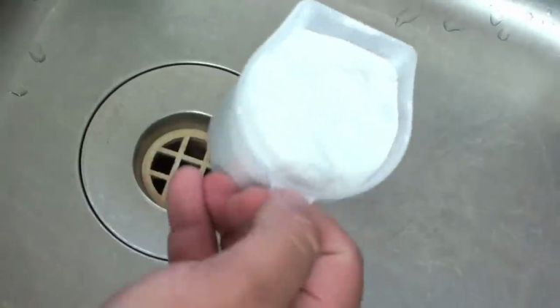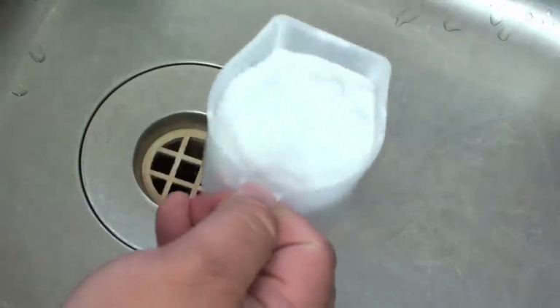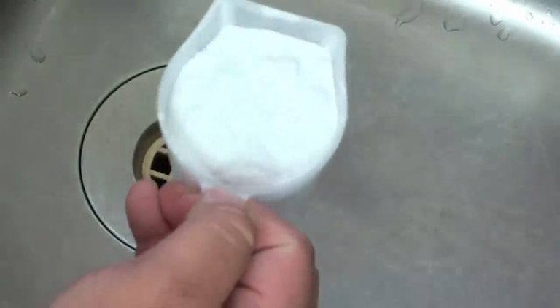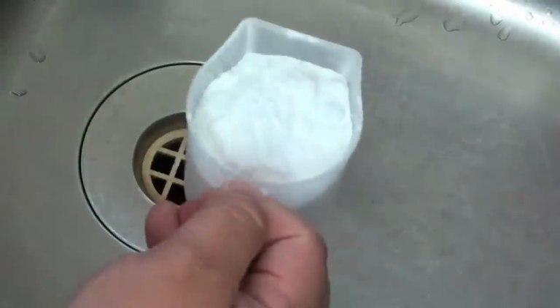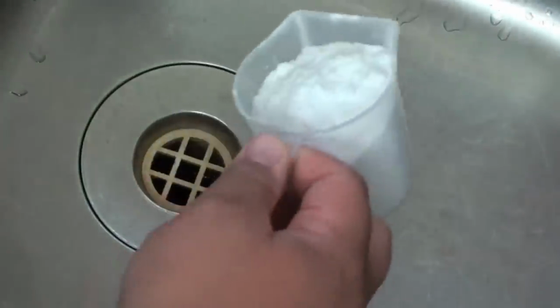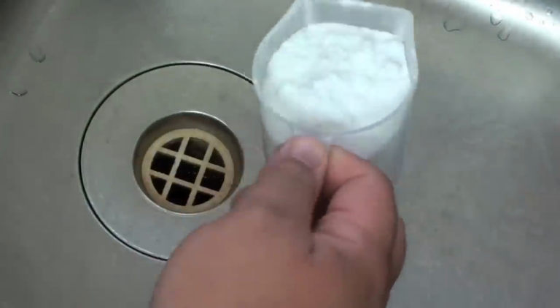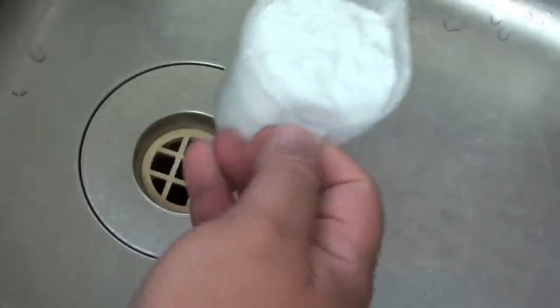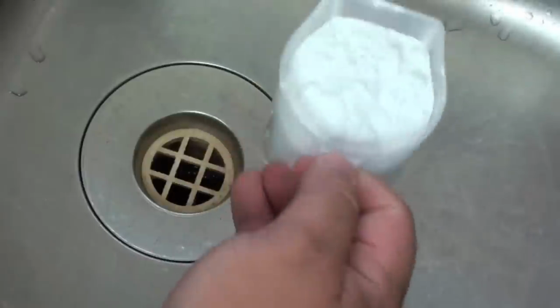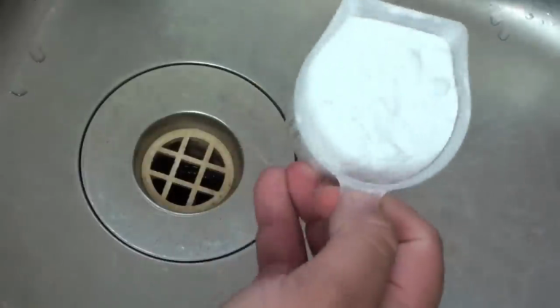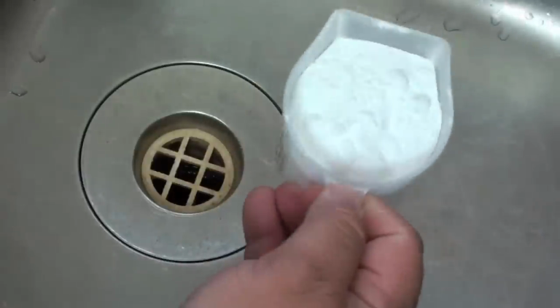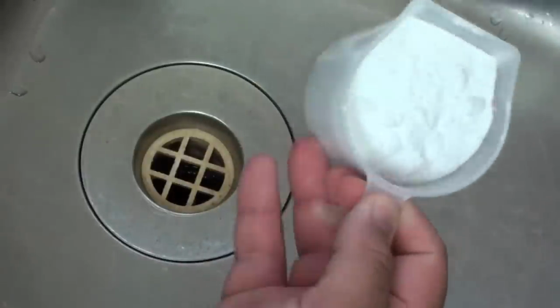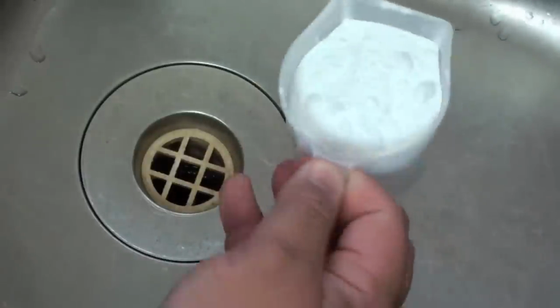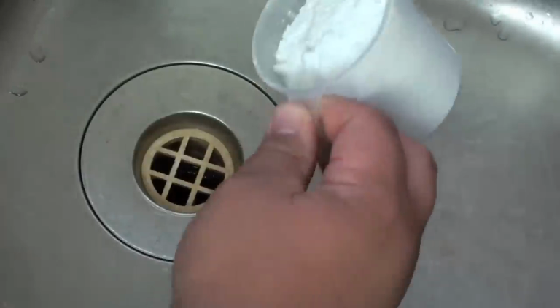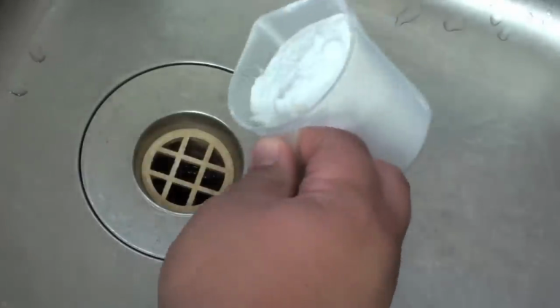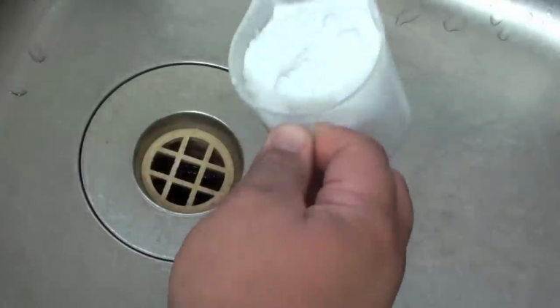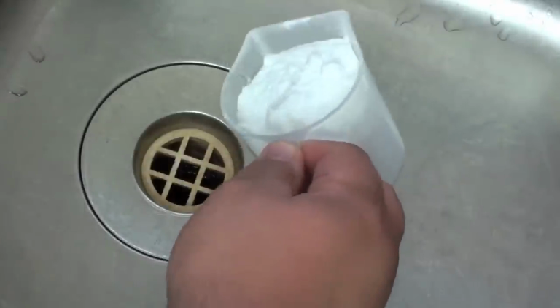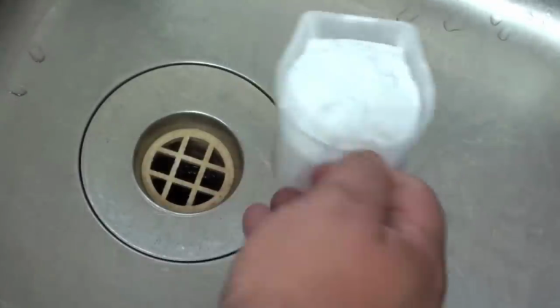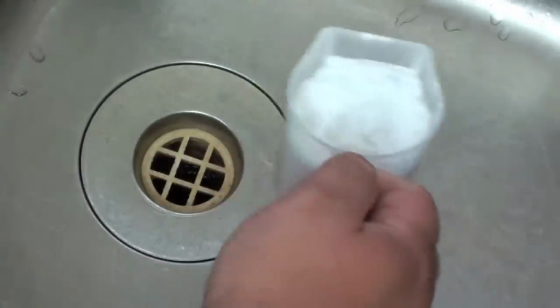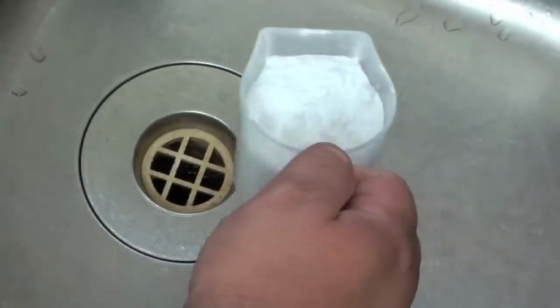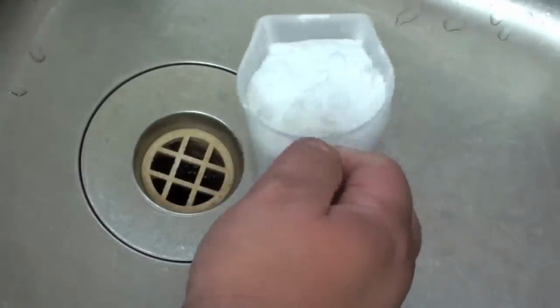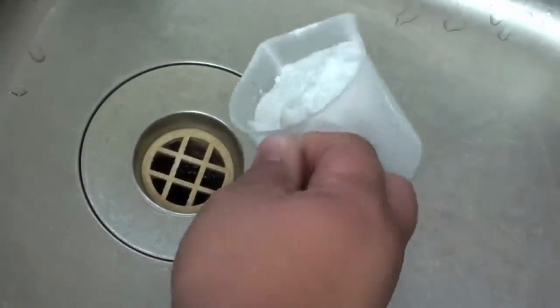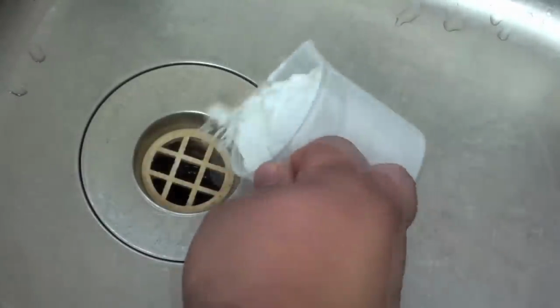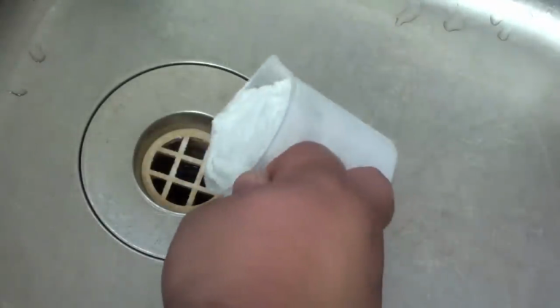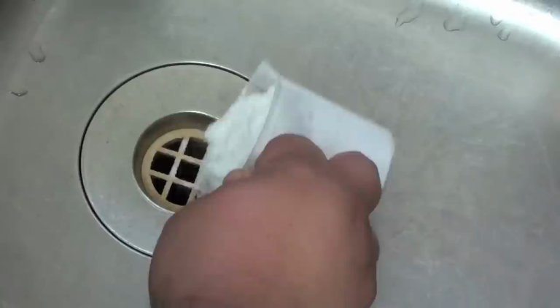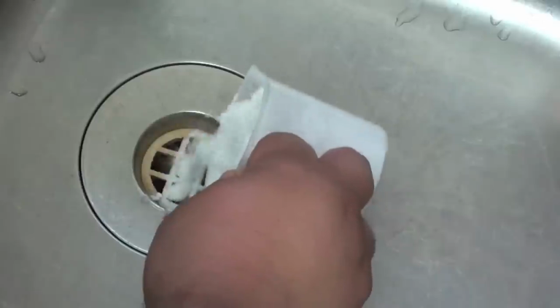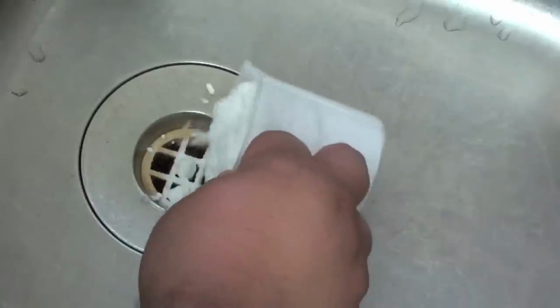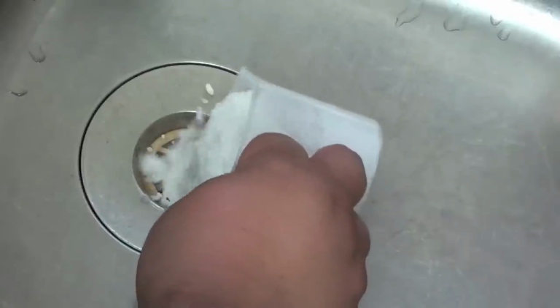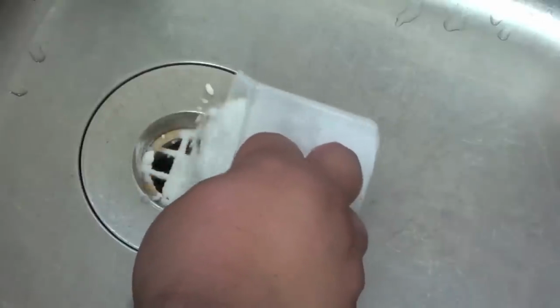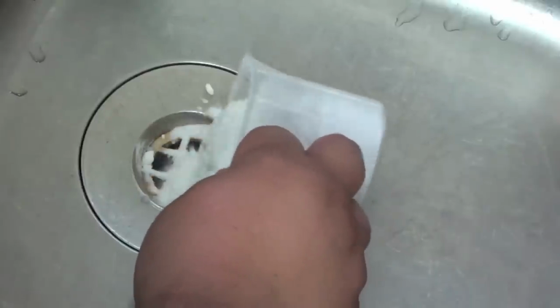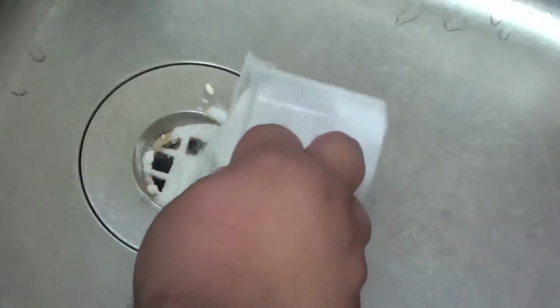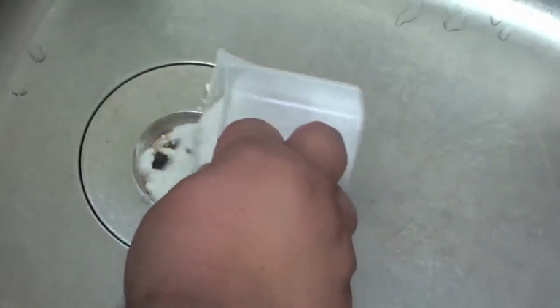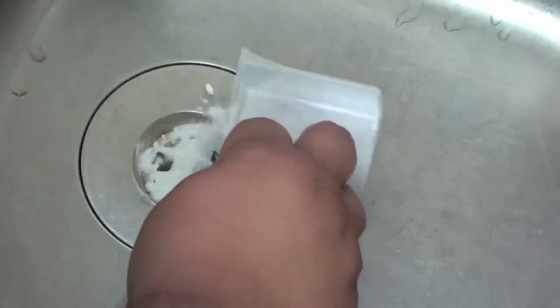We're going to start off with a cup full of baking soda. This stuff is very cheap — you can buy it in bulk in a one kilo box. All we're going to do is tip that down the drain.